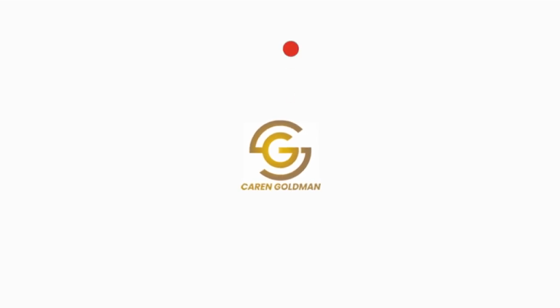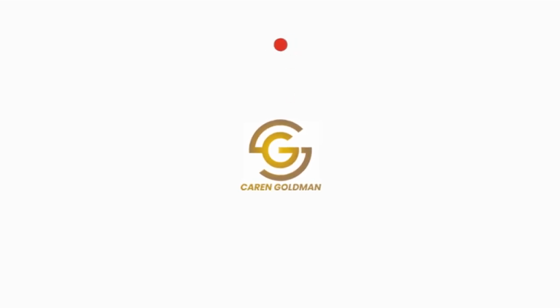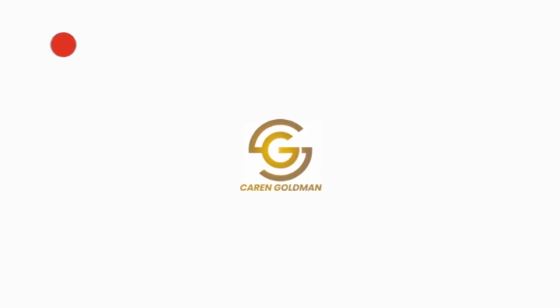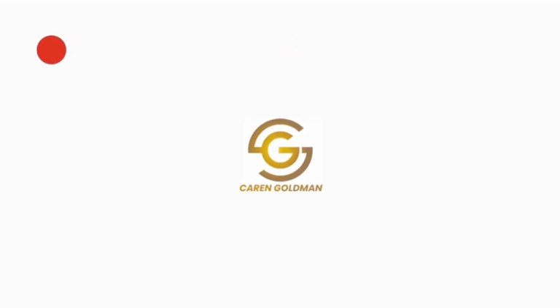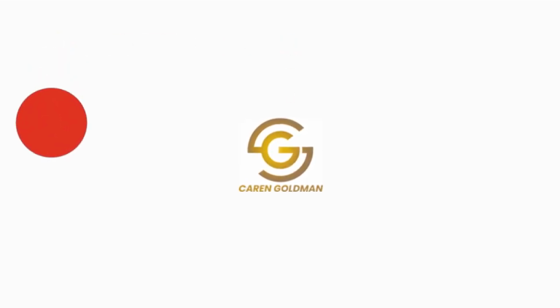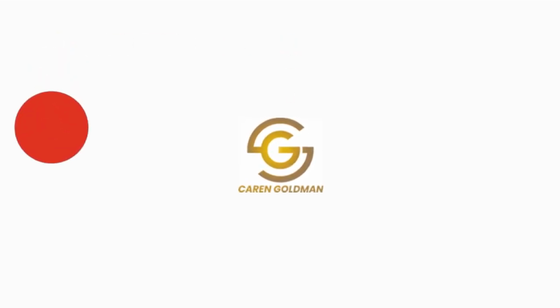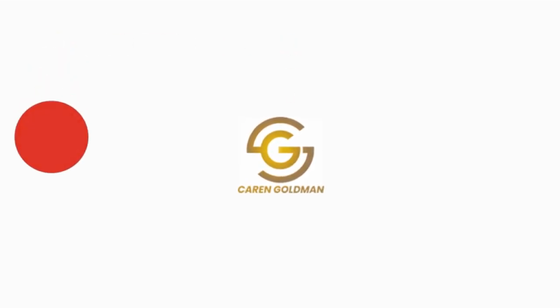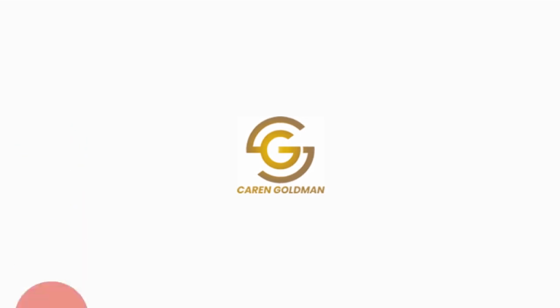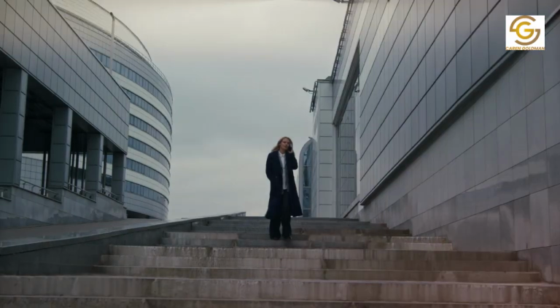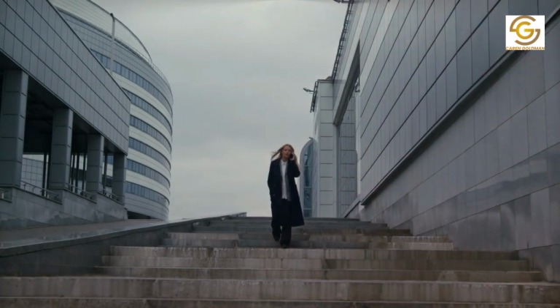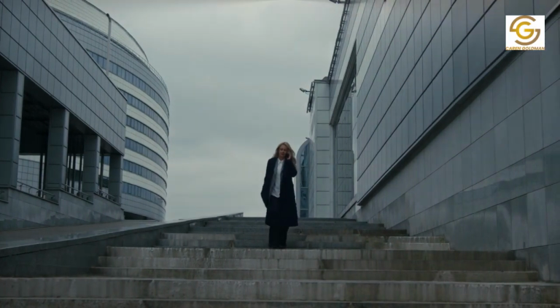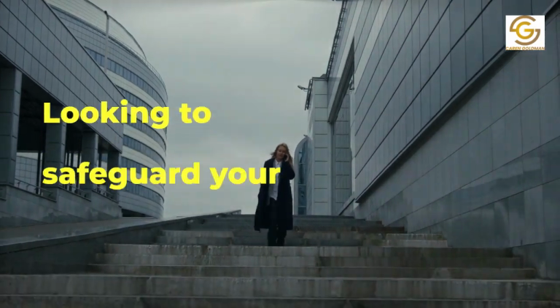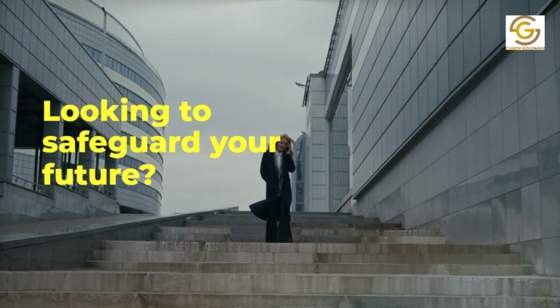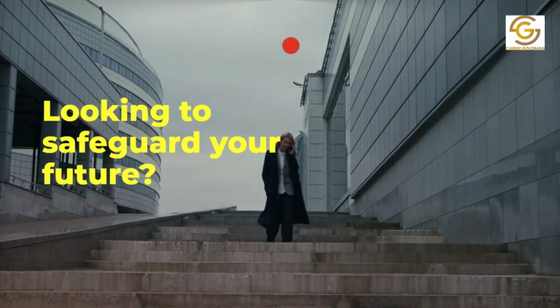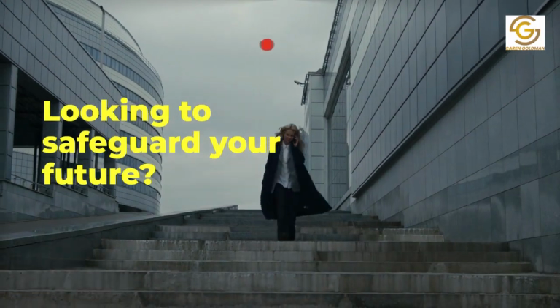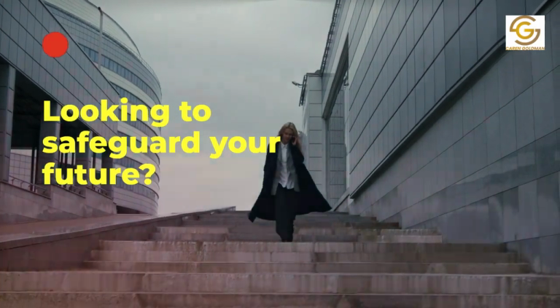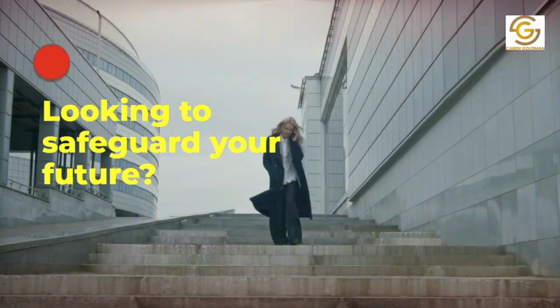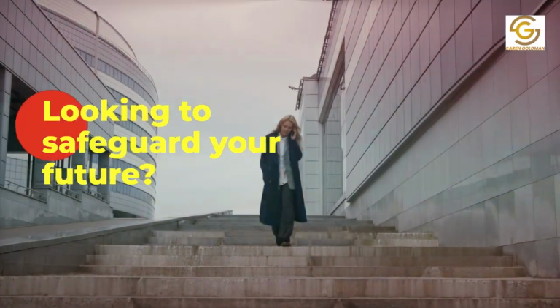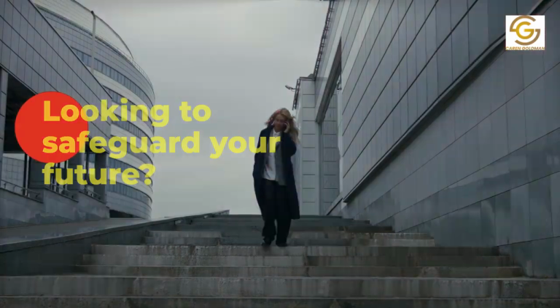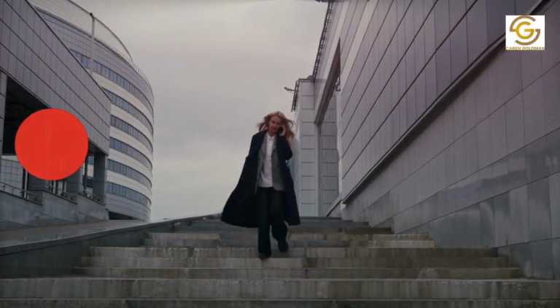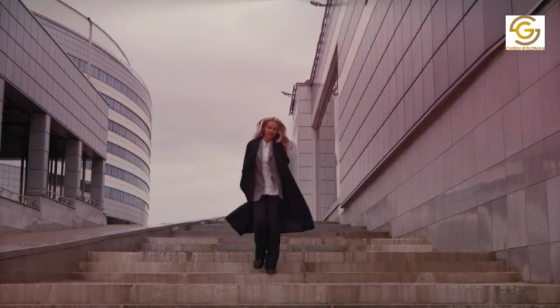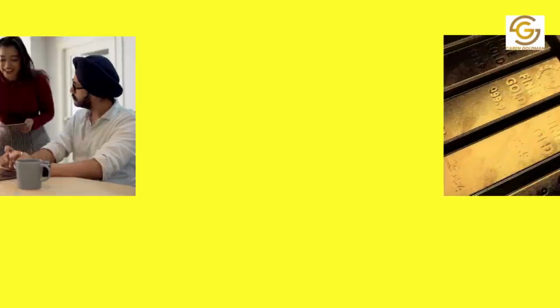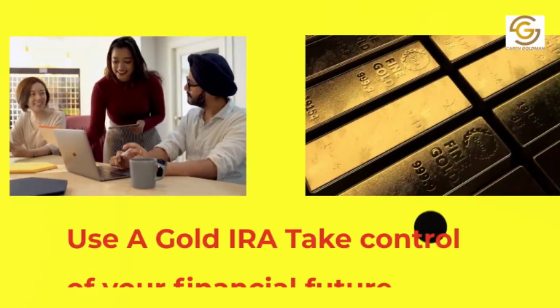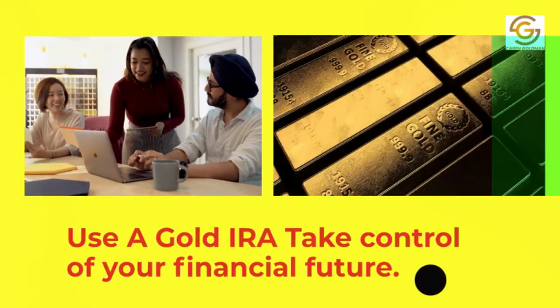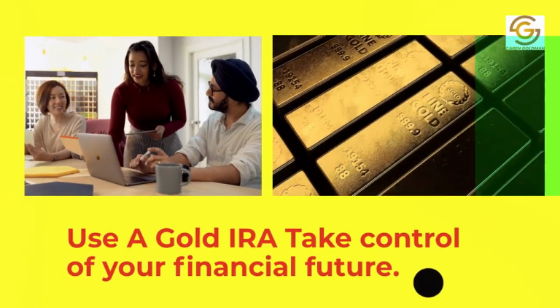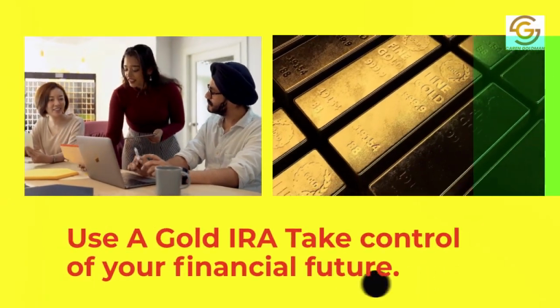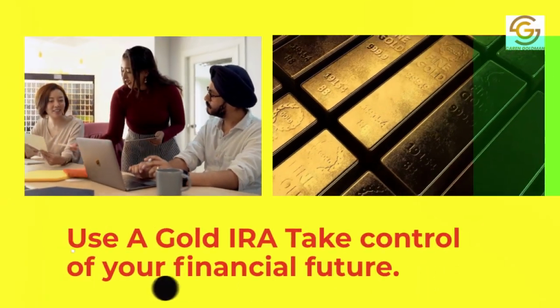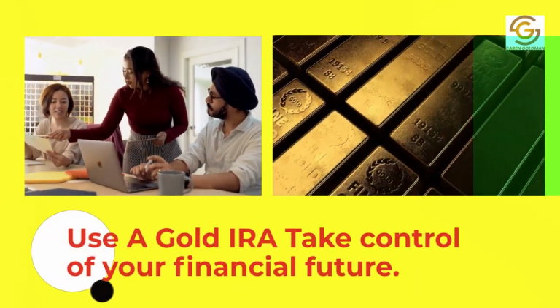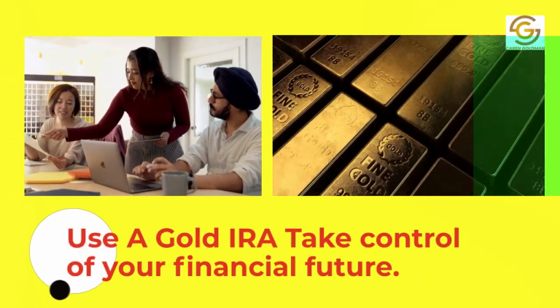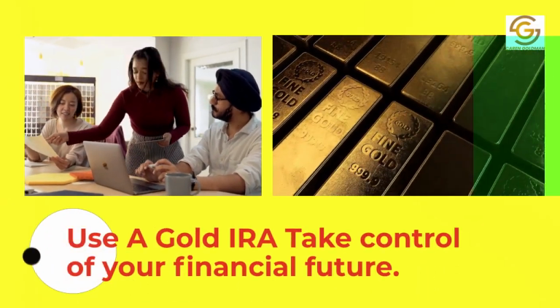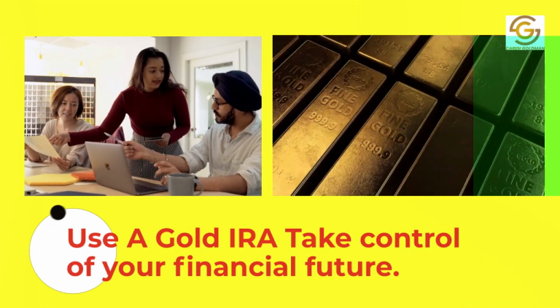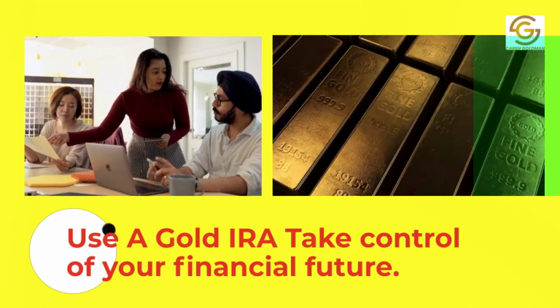Karen Goldman. Looking to safeguard your future? Use a gold IRA to take control of your financial future.